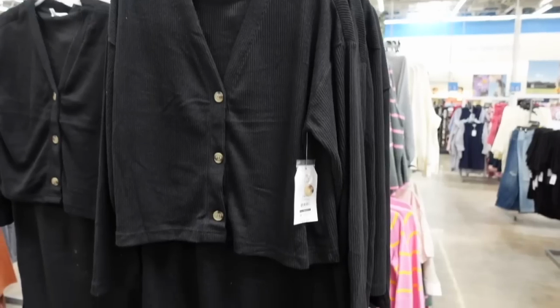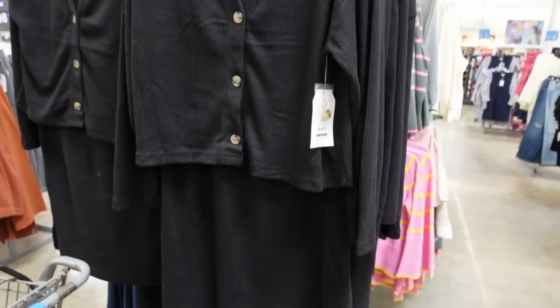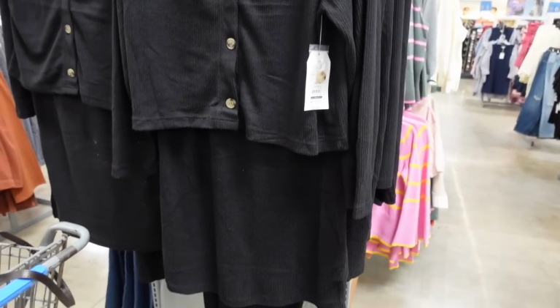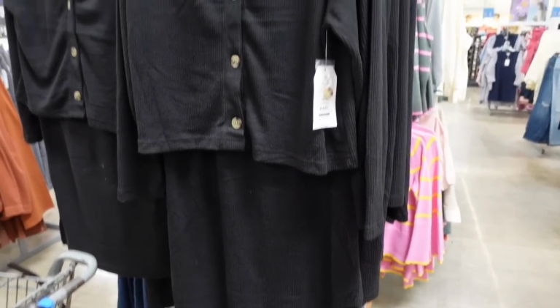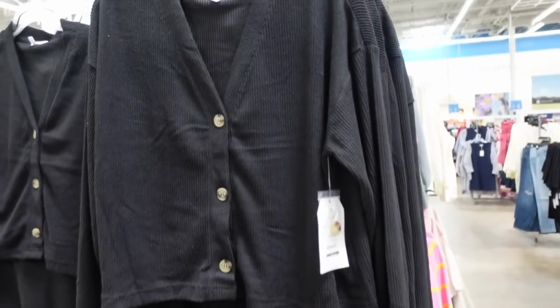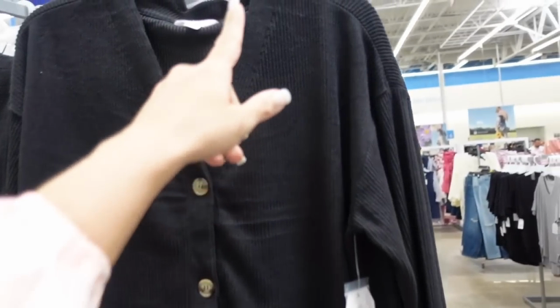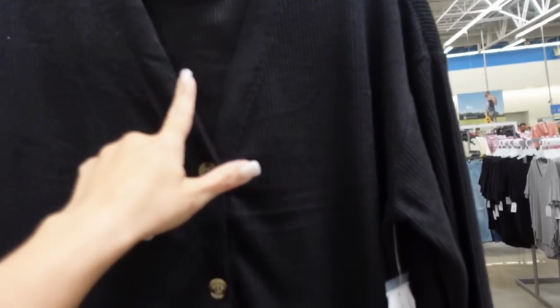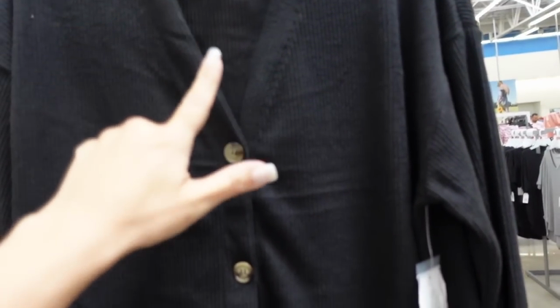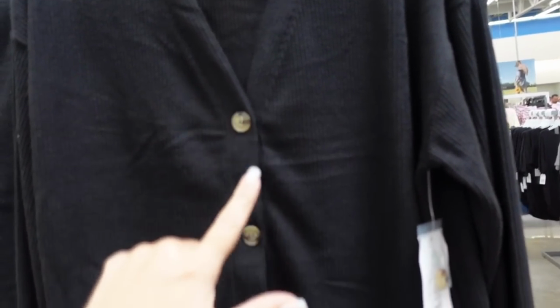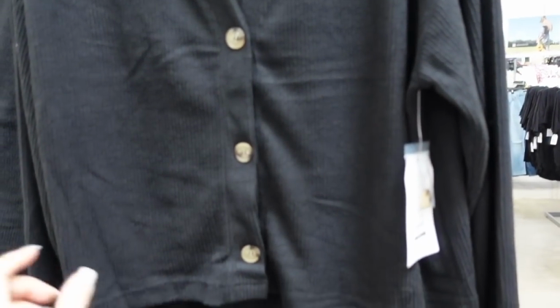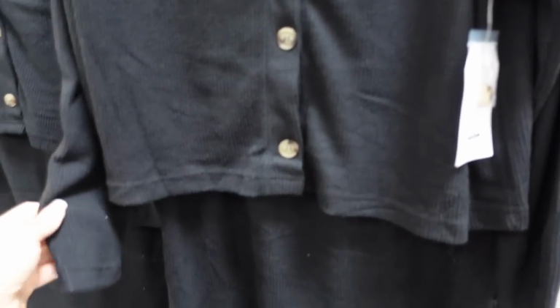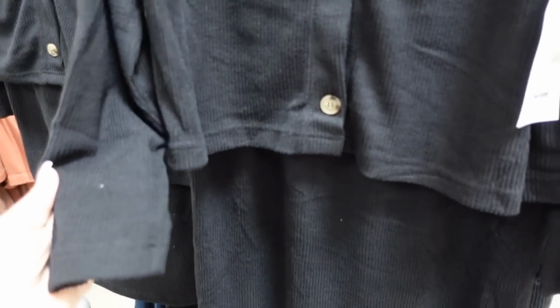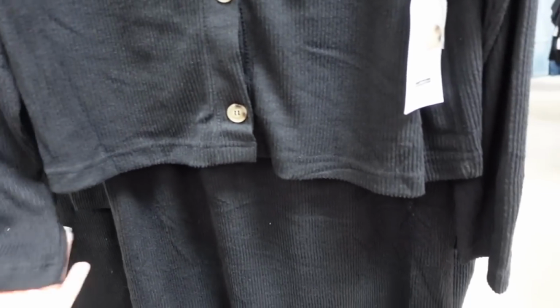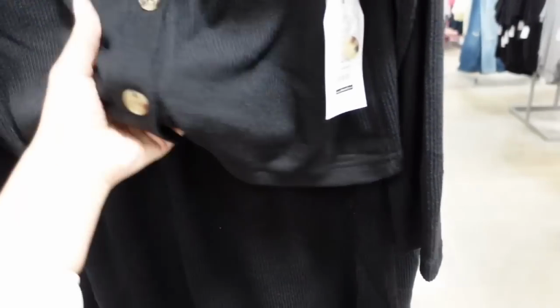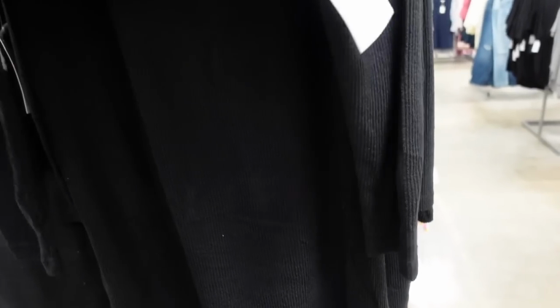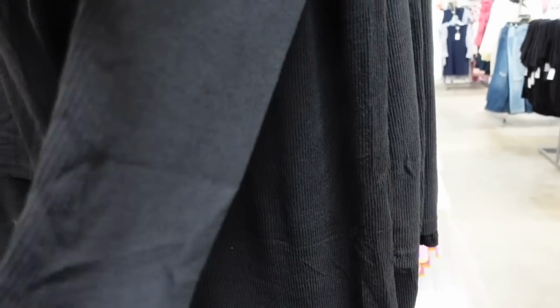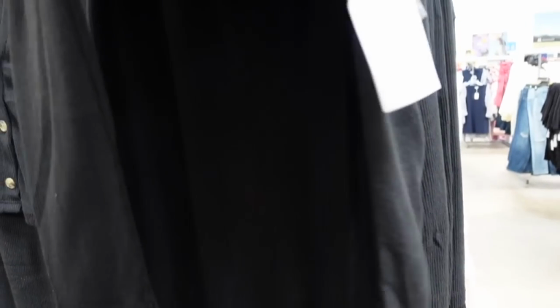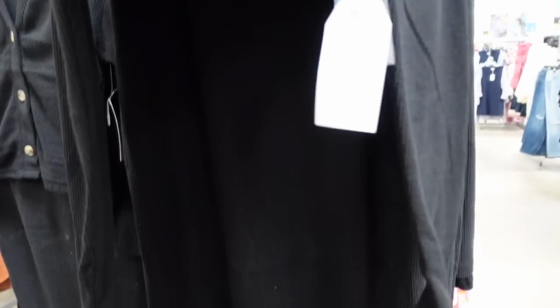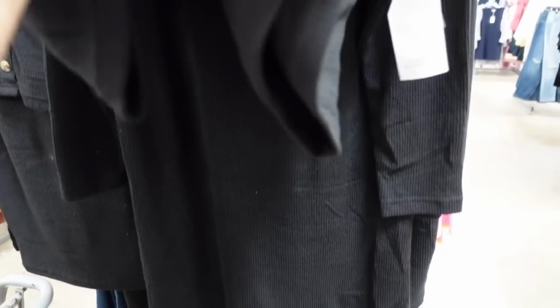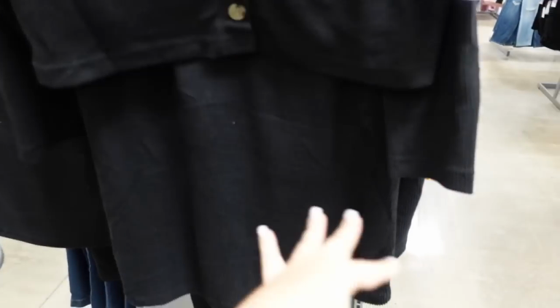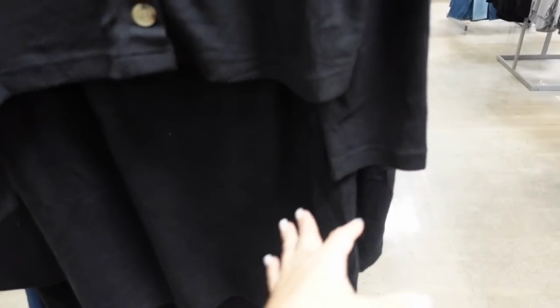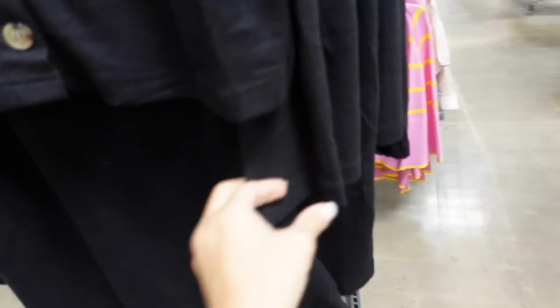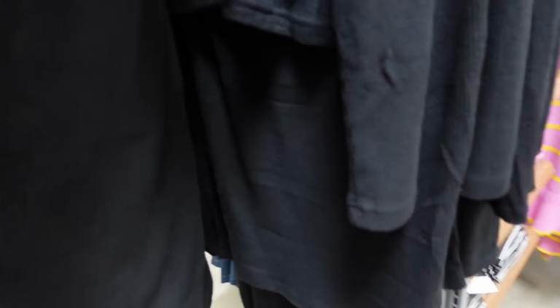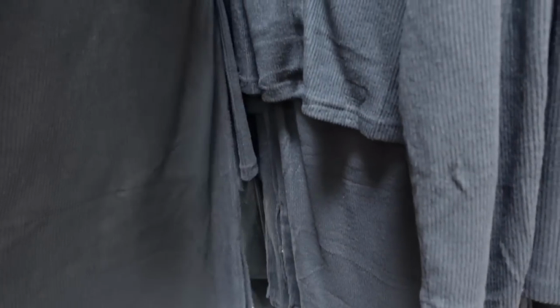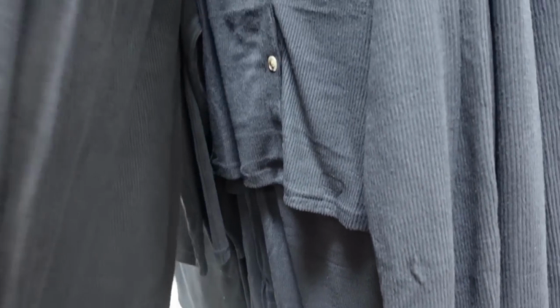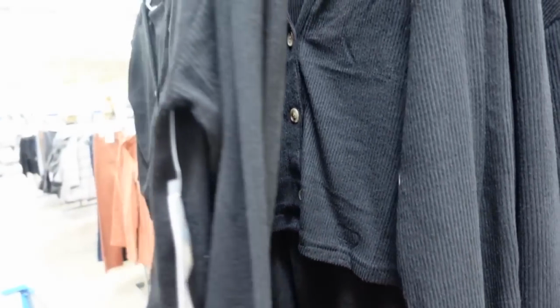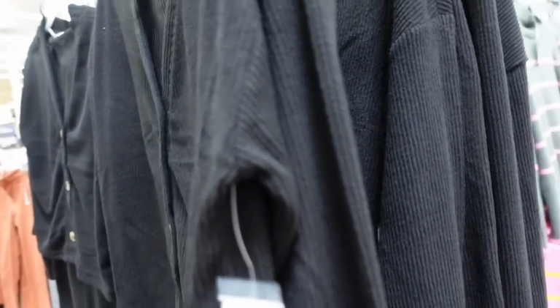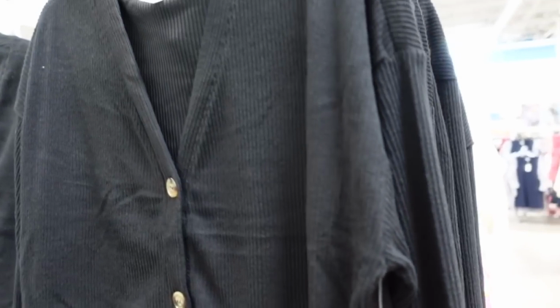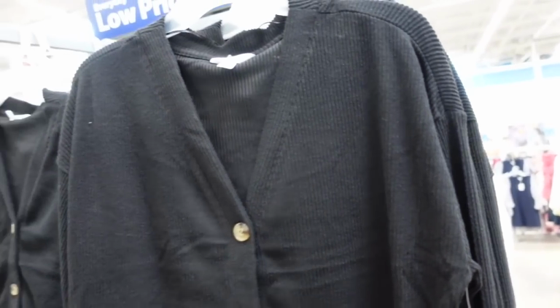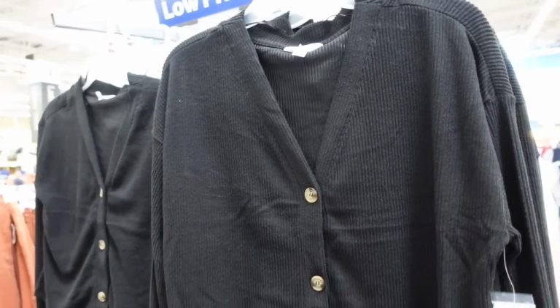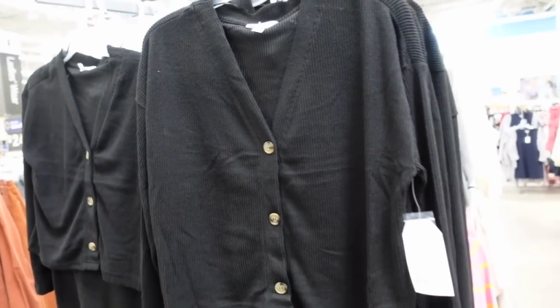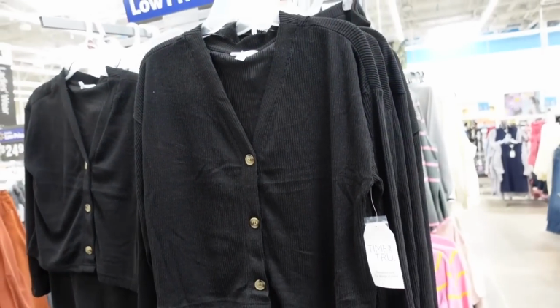Cardigan and skirt sets from Time and True. This one has a V-neckline with tortoise buttons, relaxed wrists, and the skirt has an elastic waistband with a longer length. Only seeing it in black. The two pieces are $24.98.